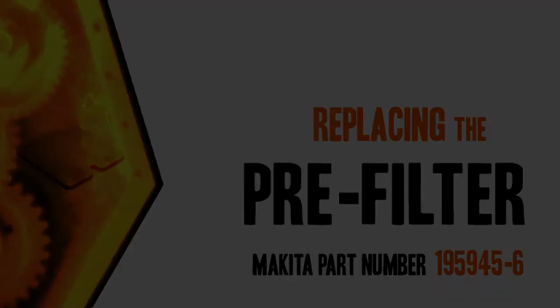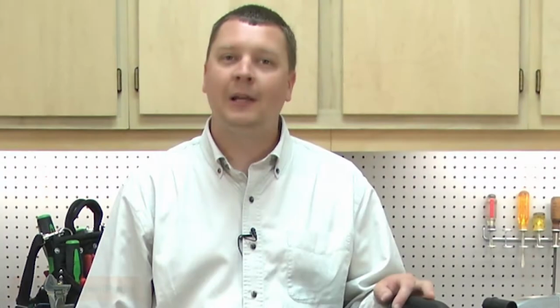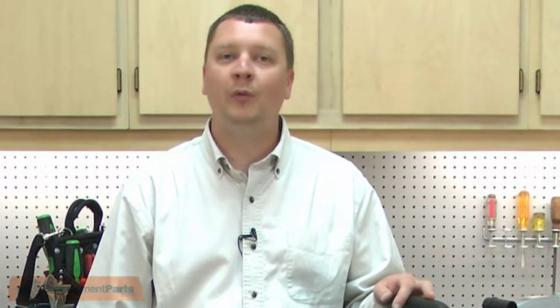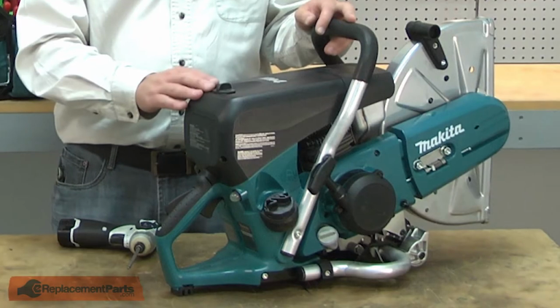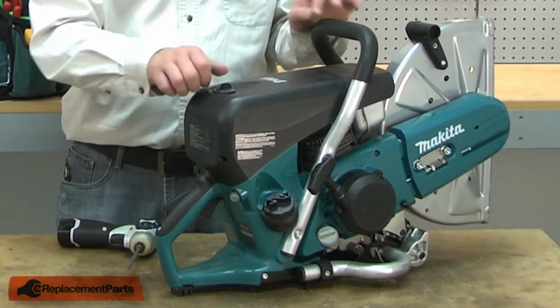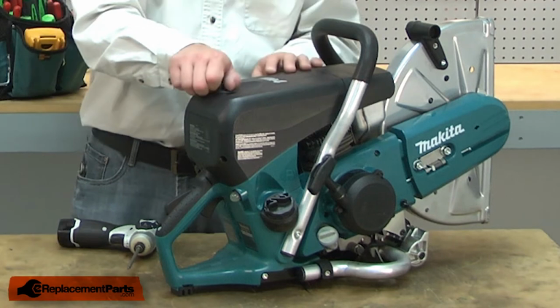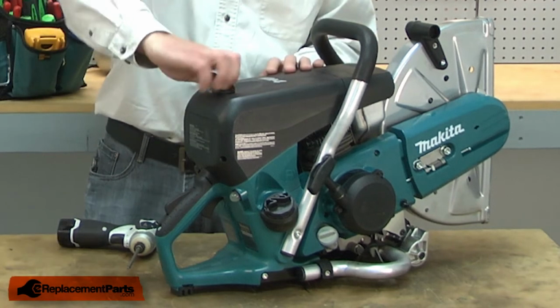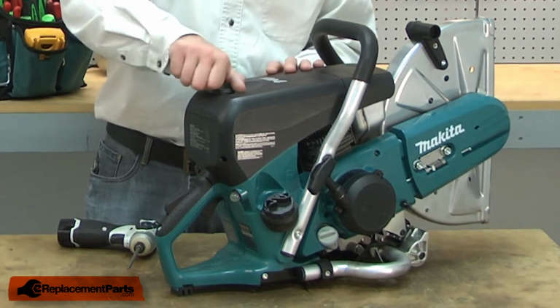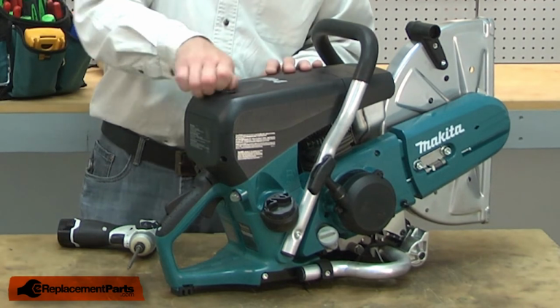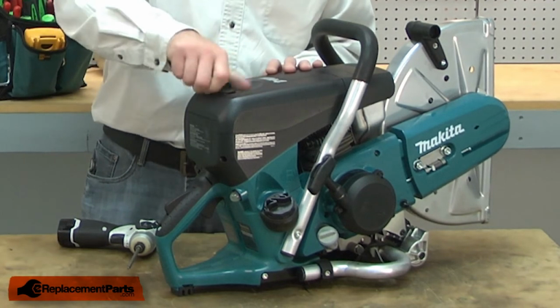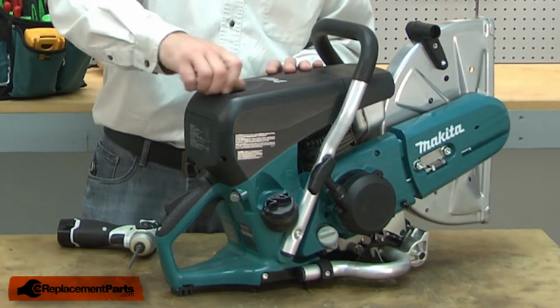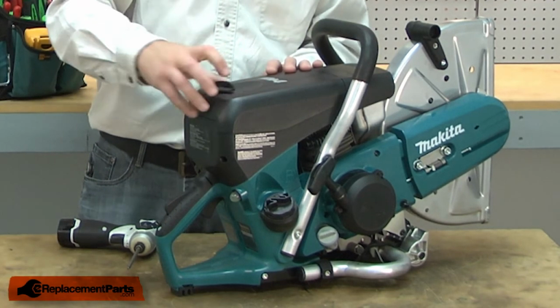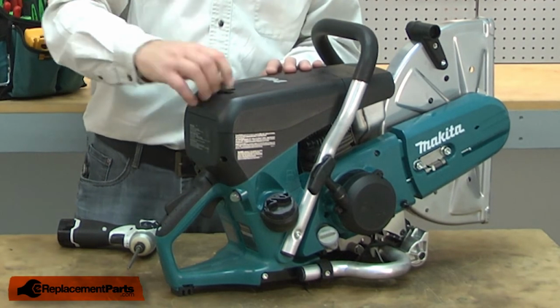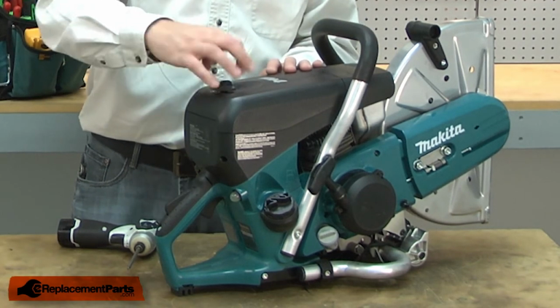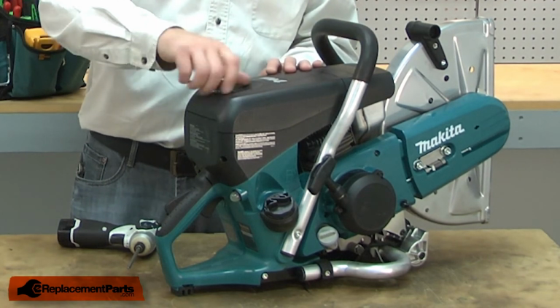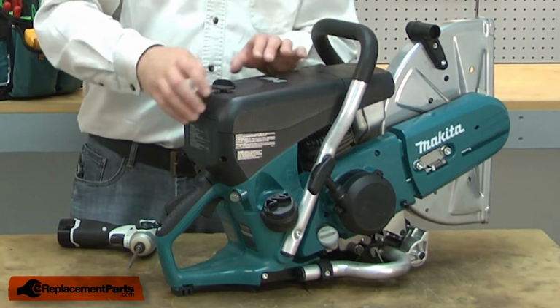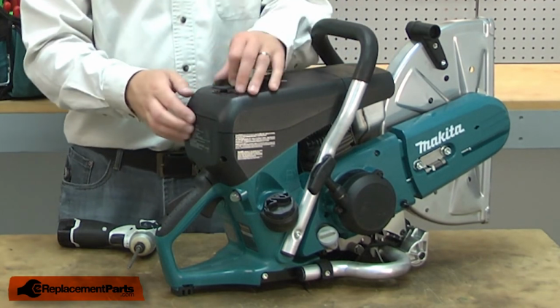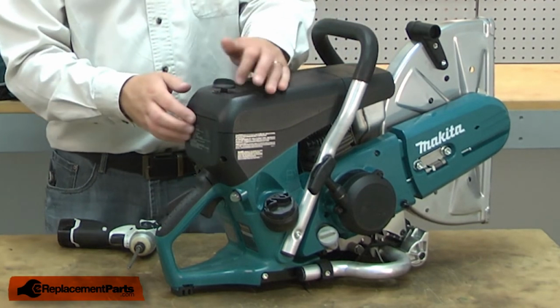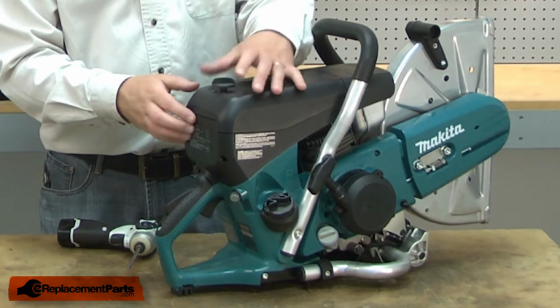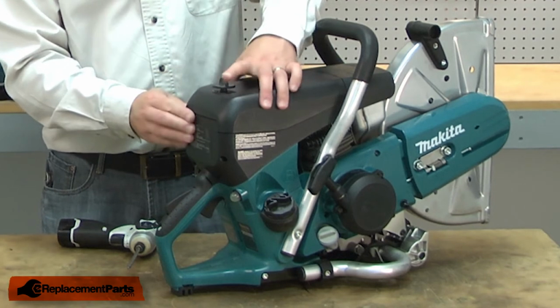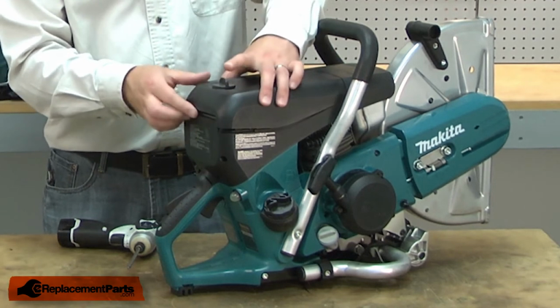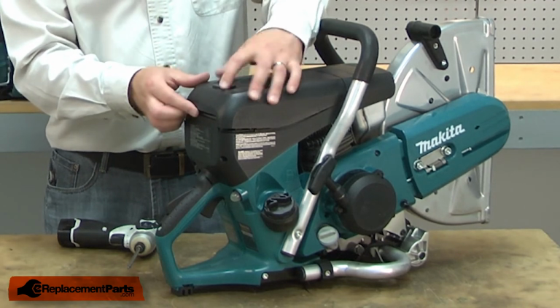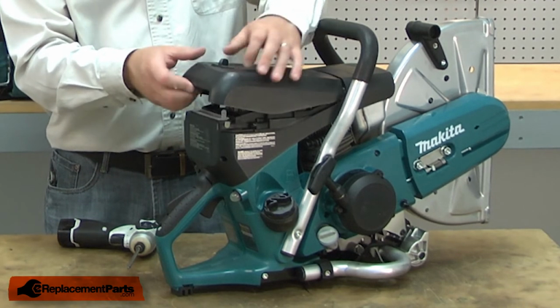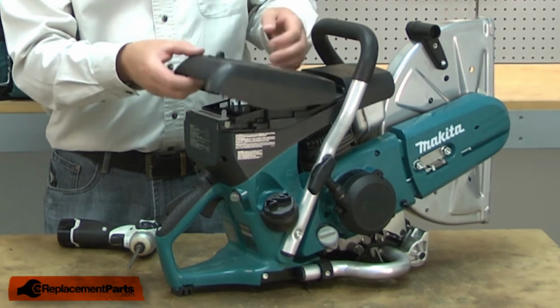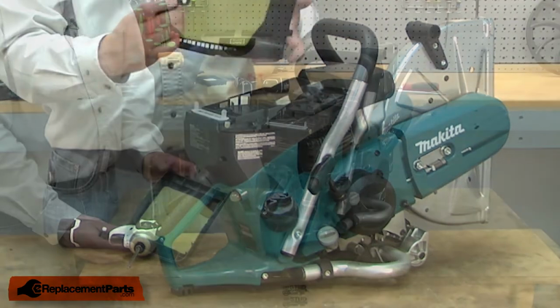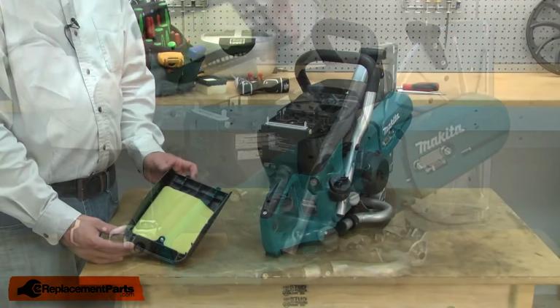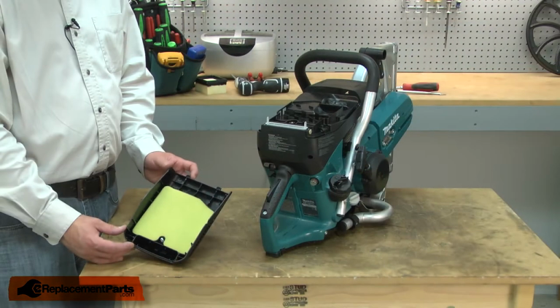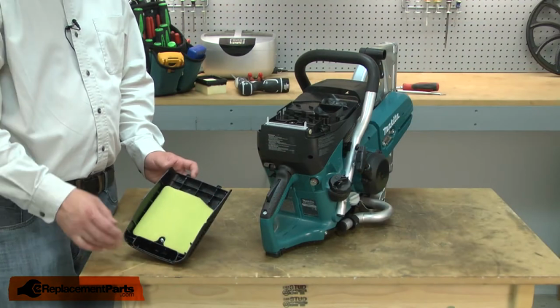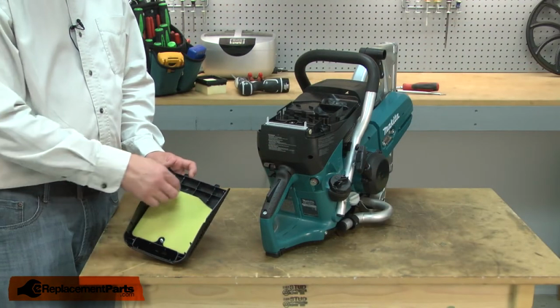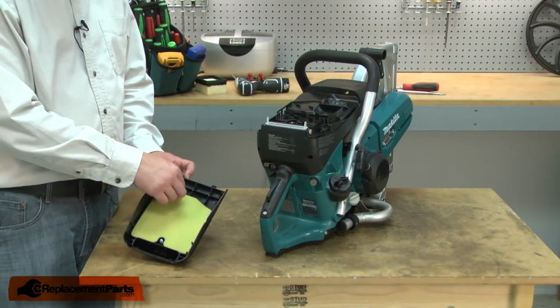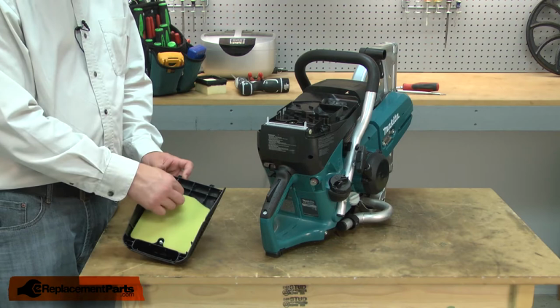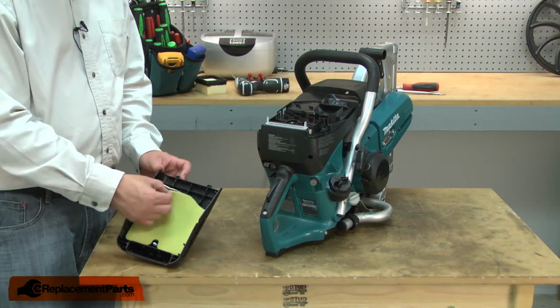I'll begin by removing the pre-filter cover from the saw. With the cover removed, now I can remove the old pre-filter.